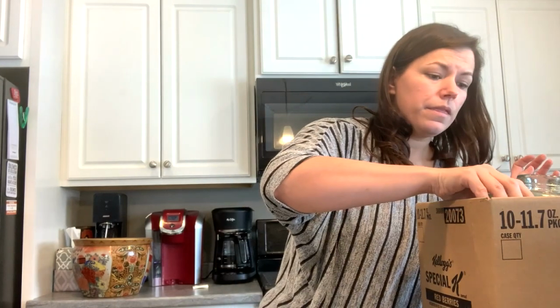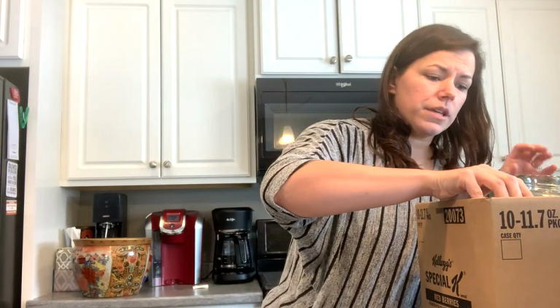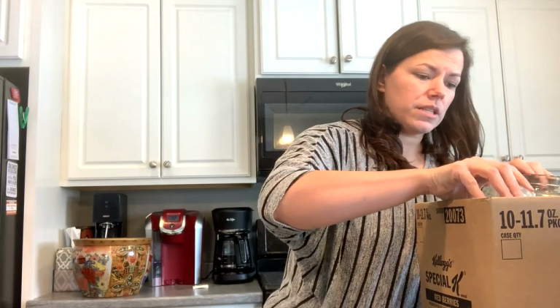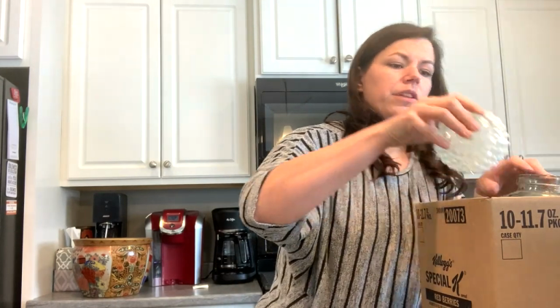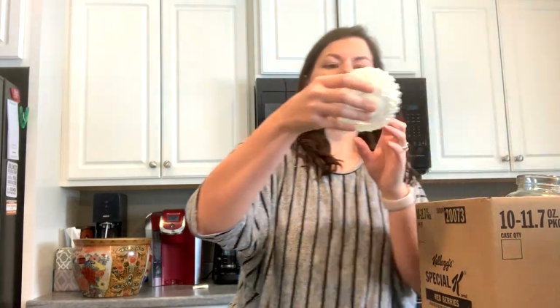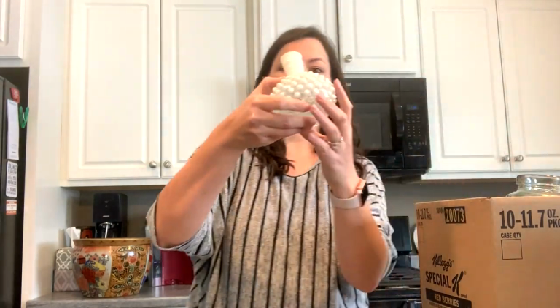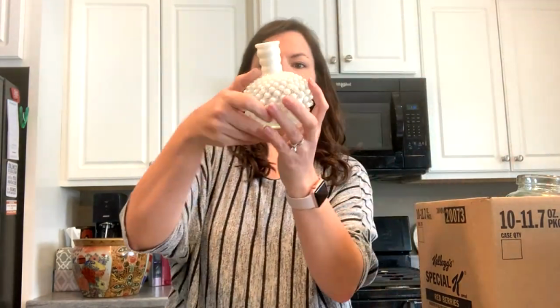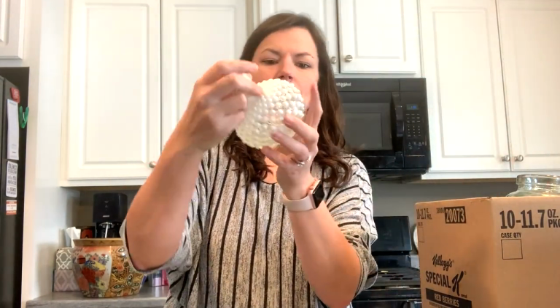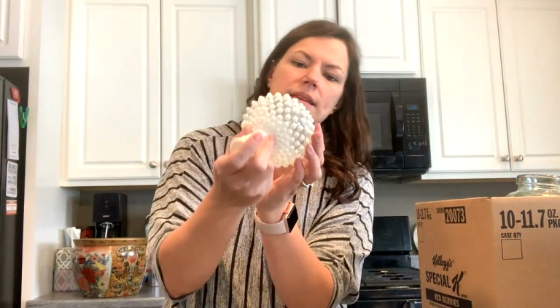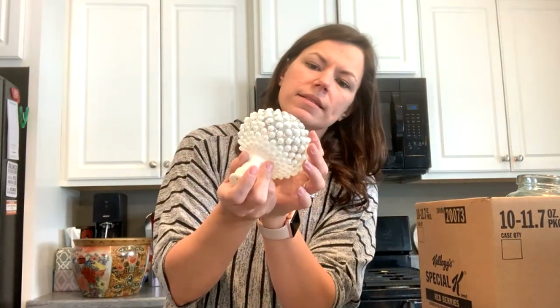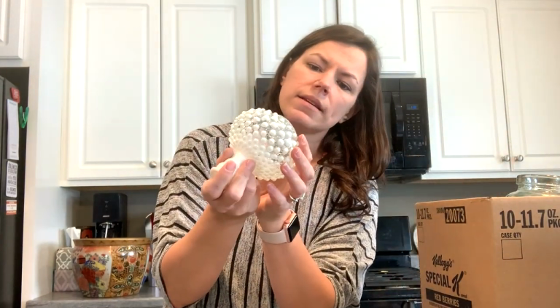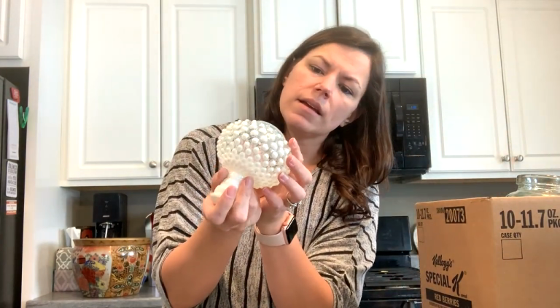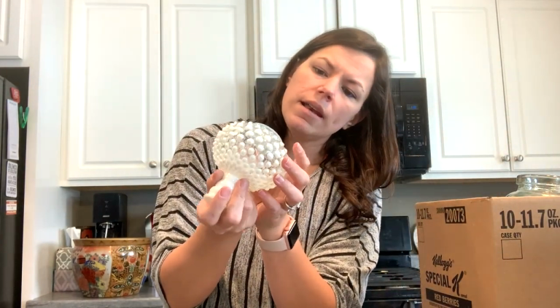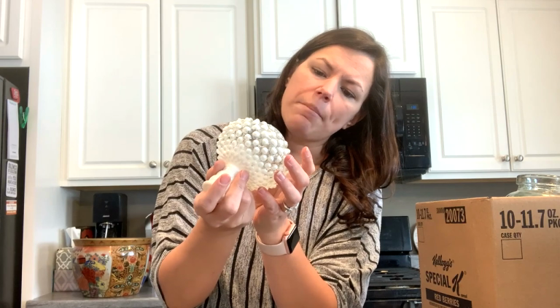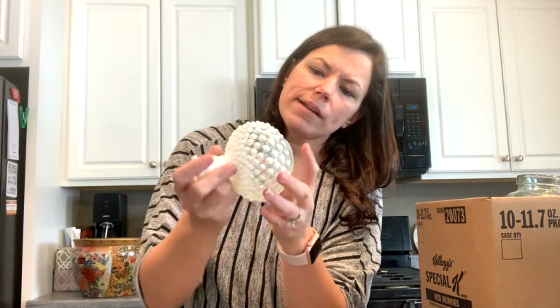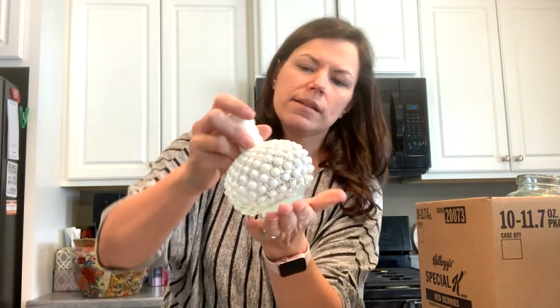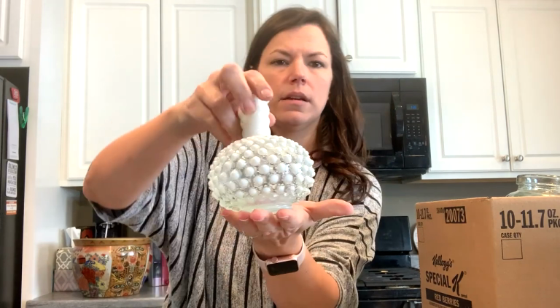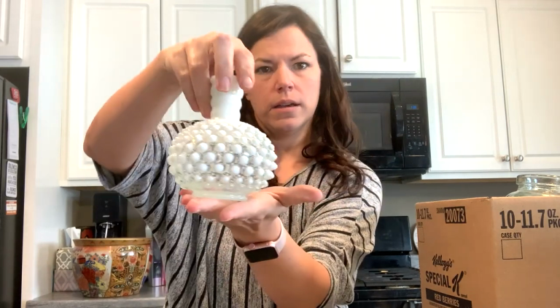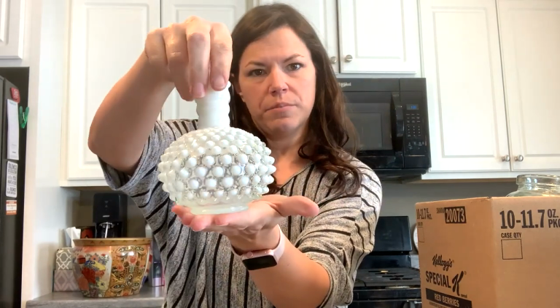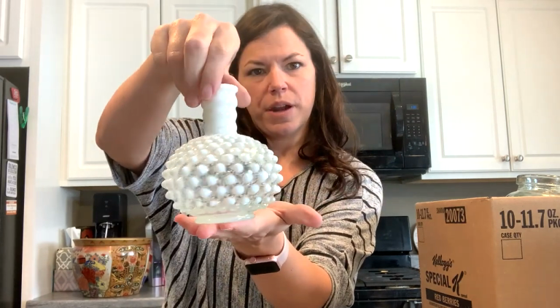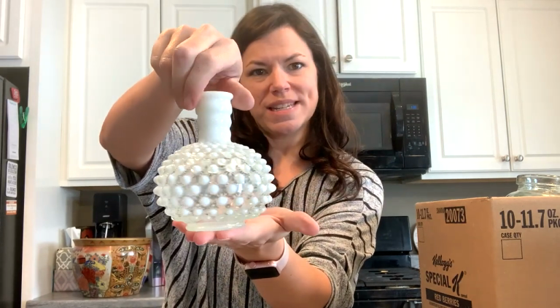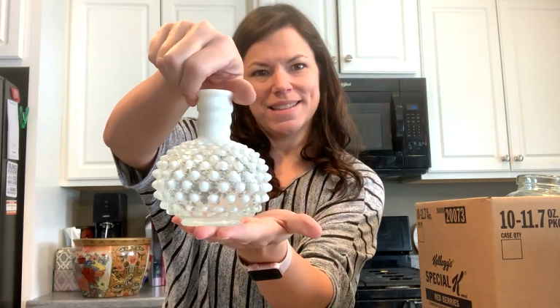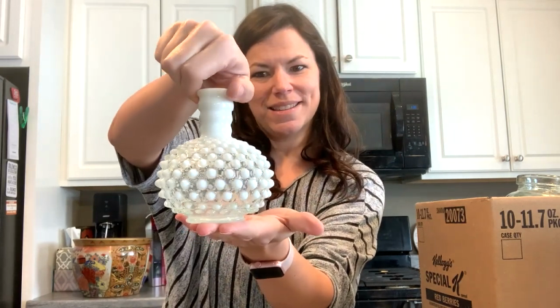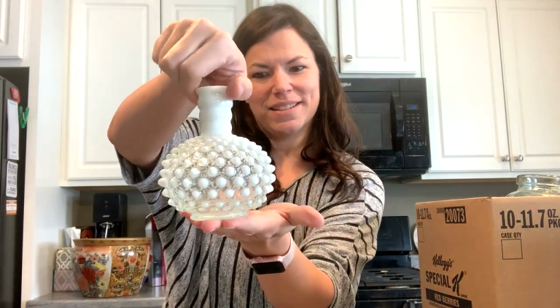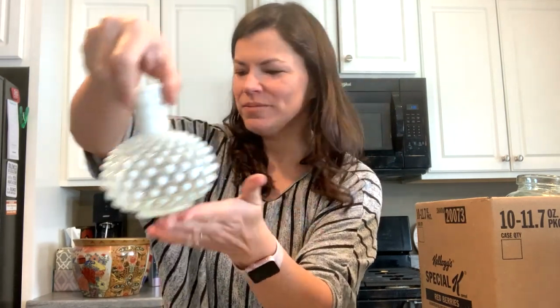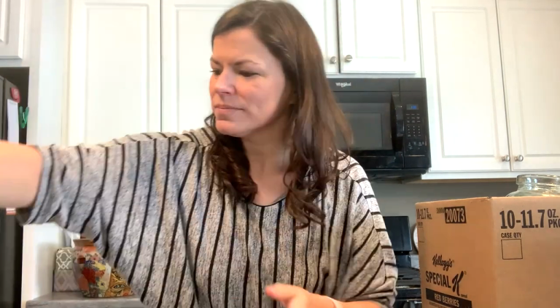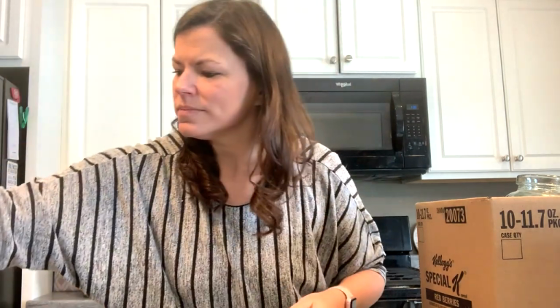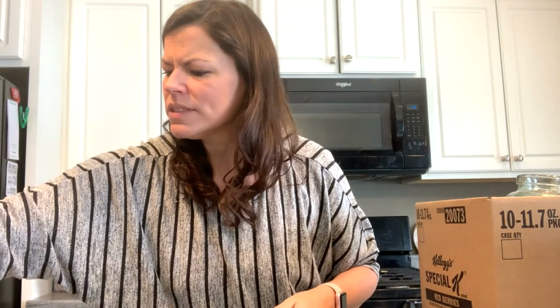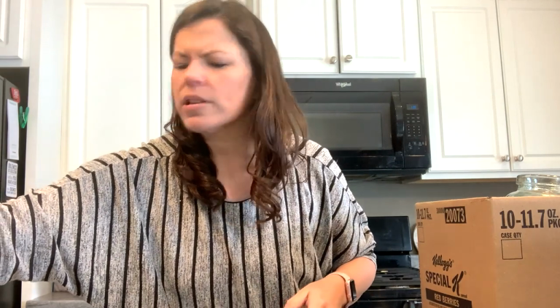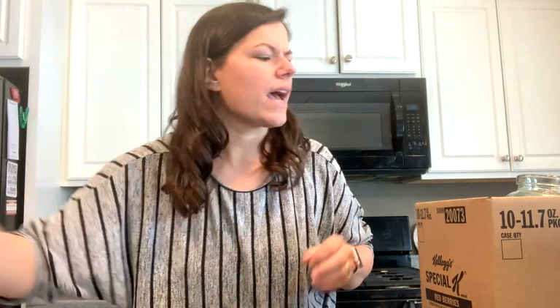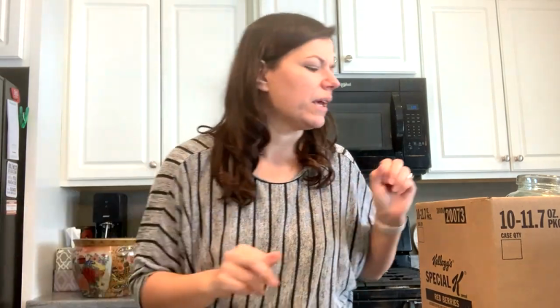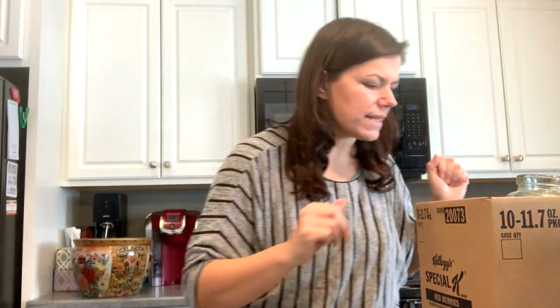This is another little hobnail opalescent piece — not marked but very pretty. I love those classic hobnail pieces.